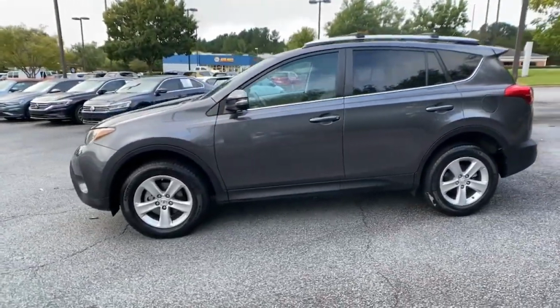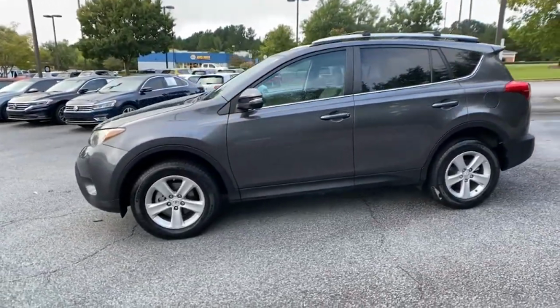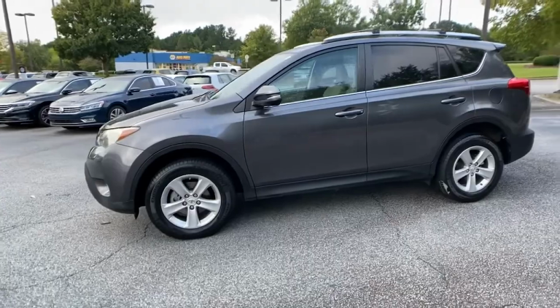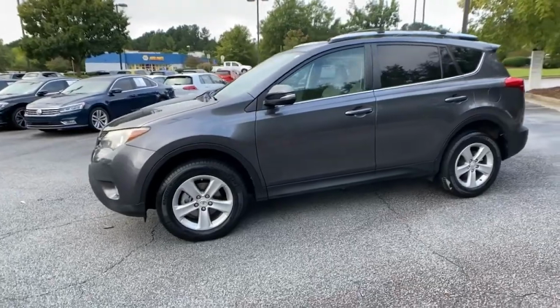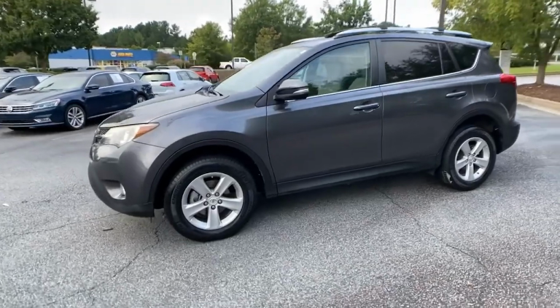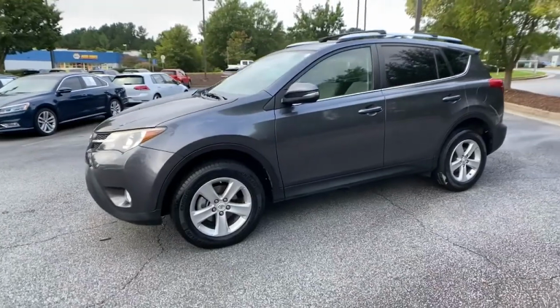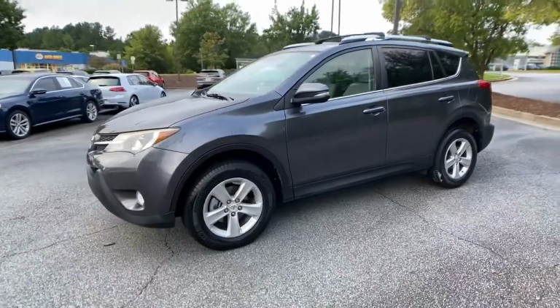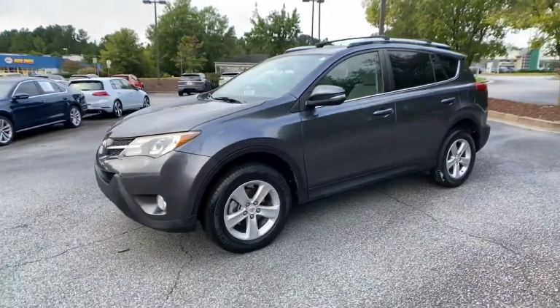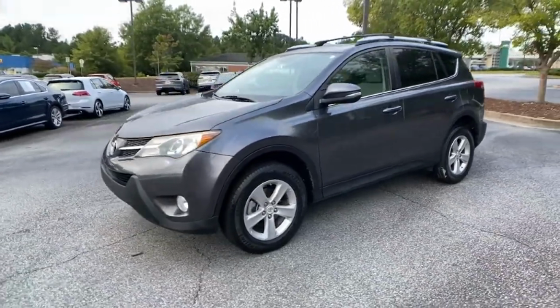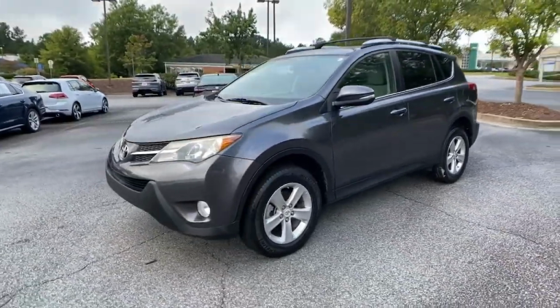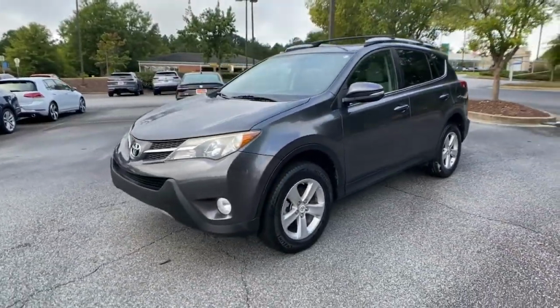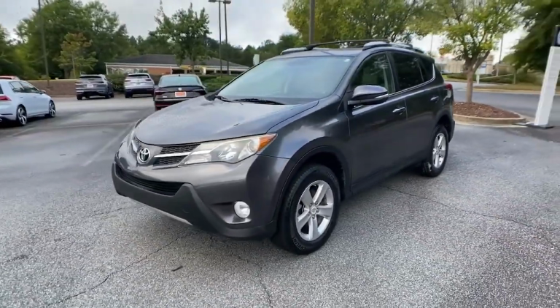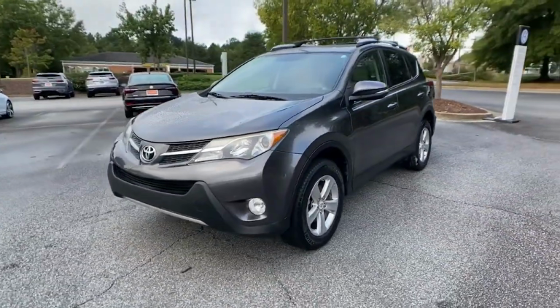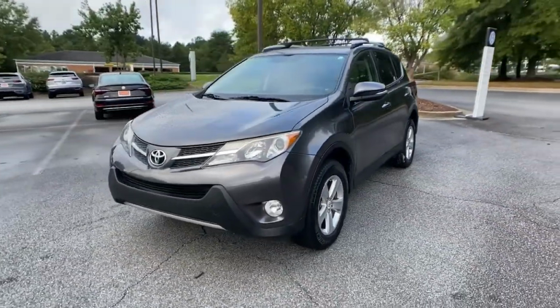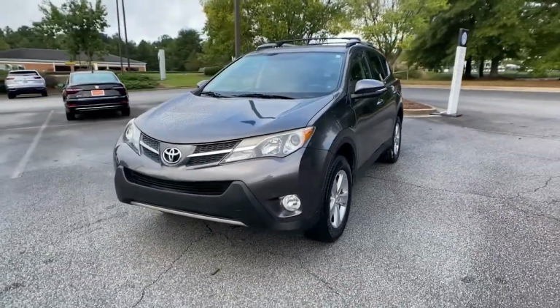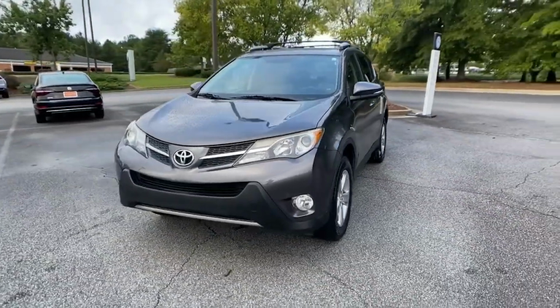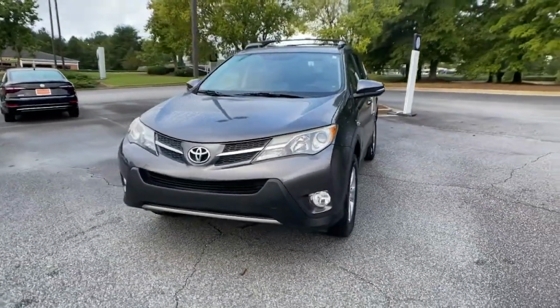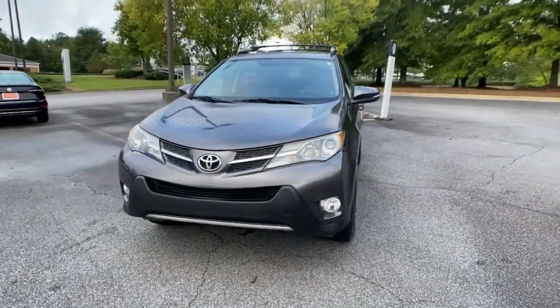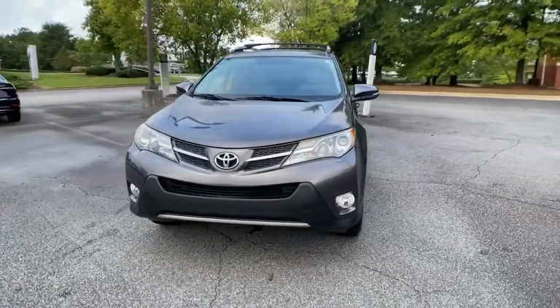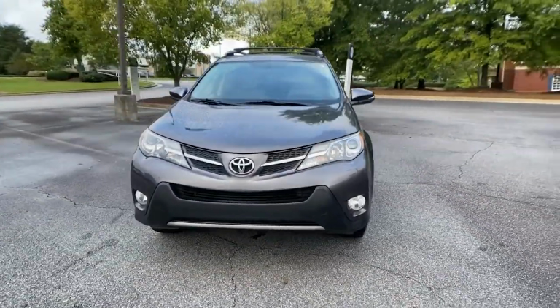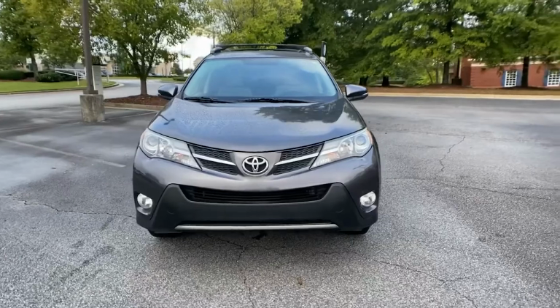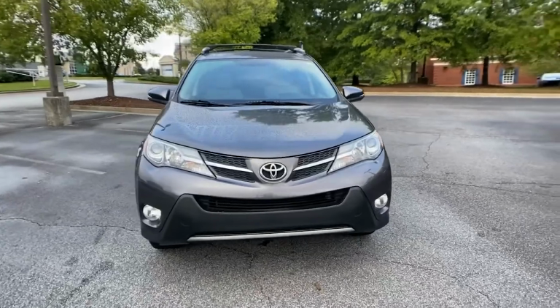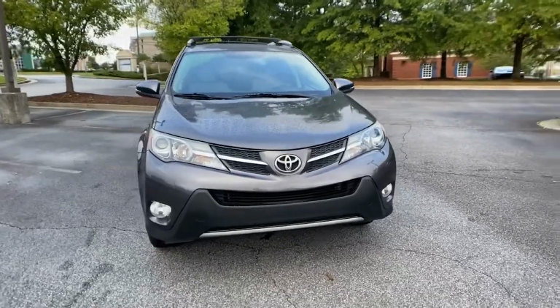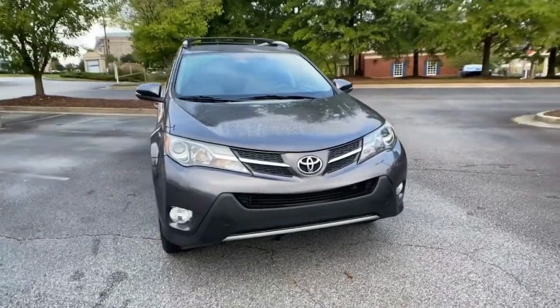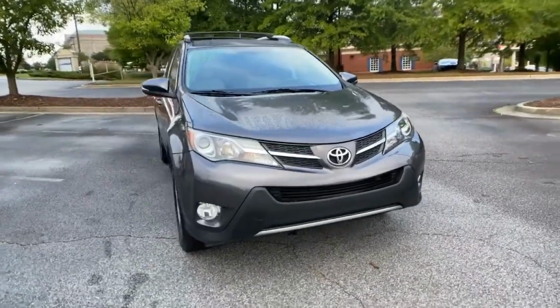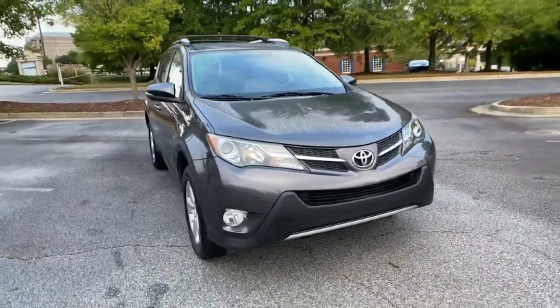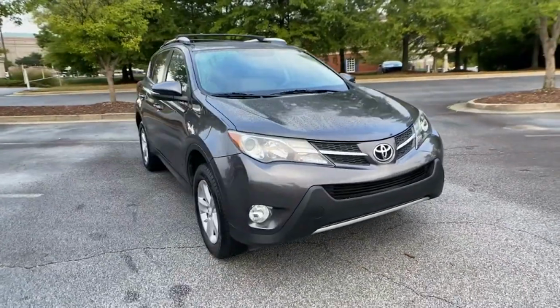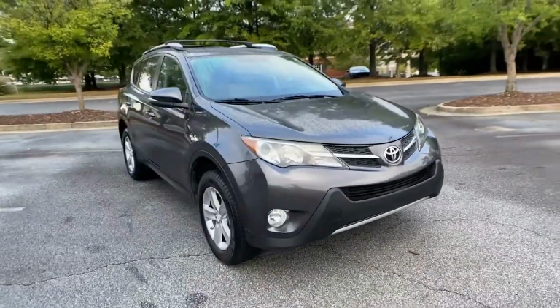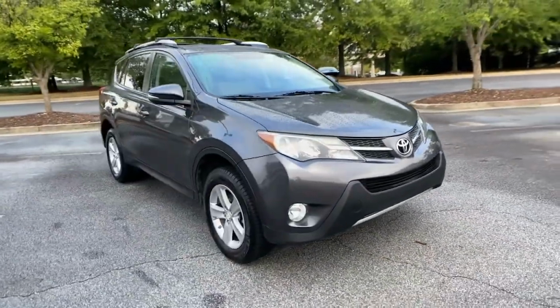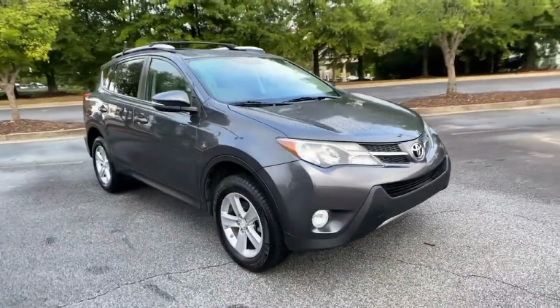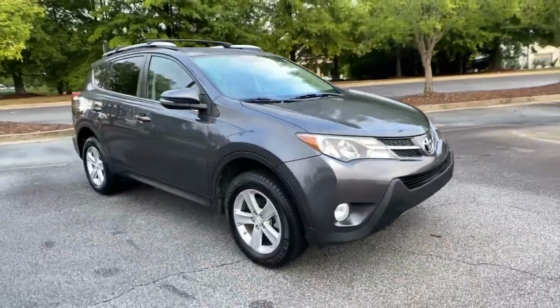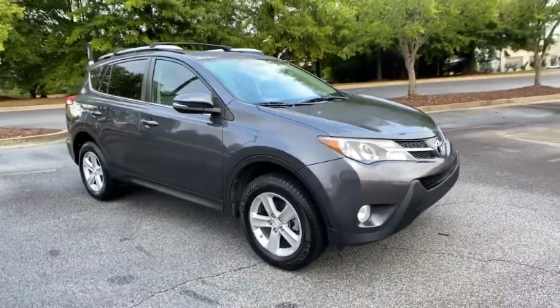With advanced safety tech, multiple driving modes to choose from, a smooth ride, and compact SUV versatility, you'll be ready for whatever lies ahead.